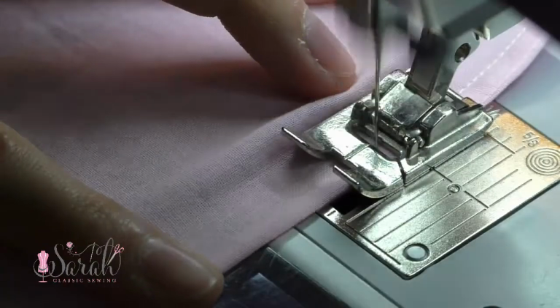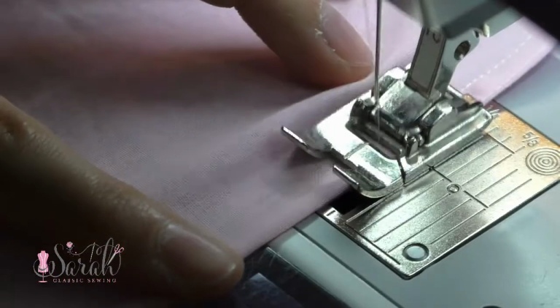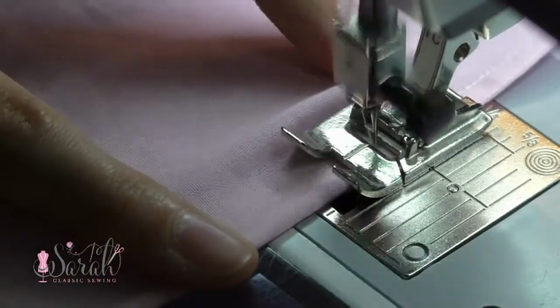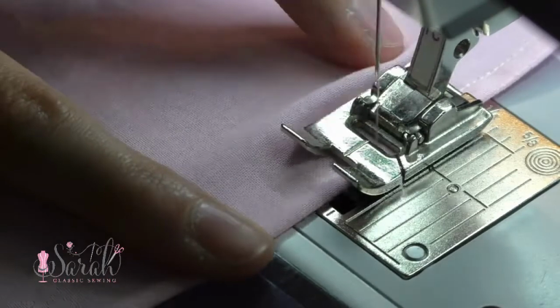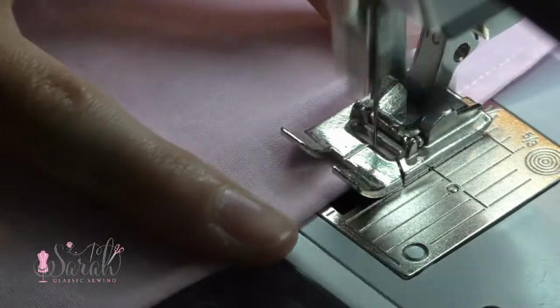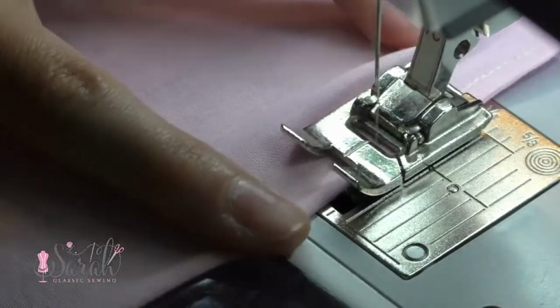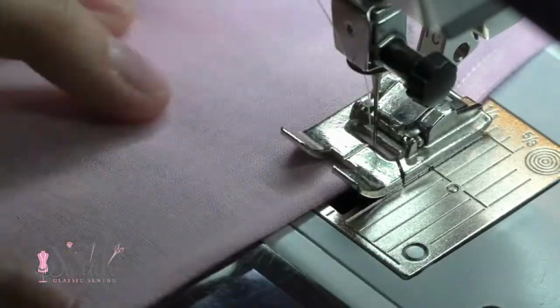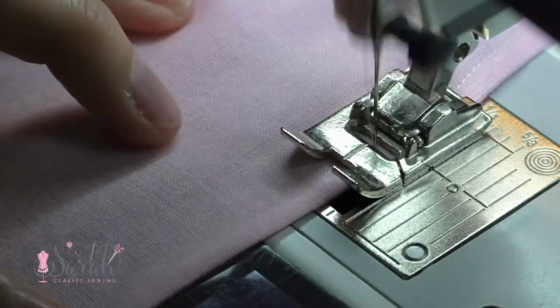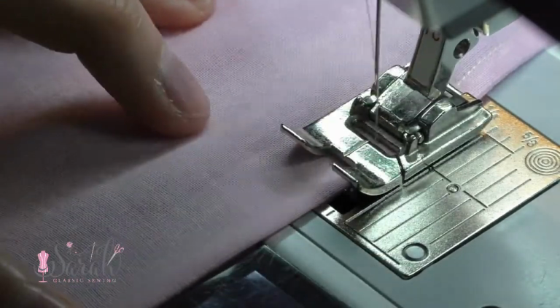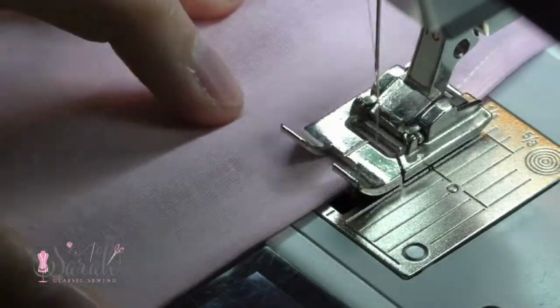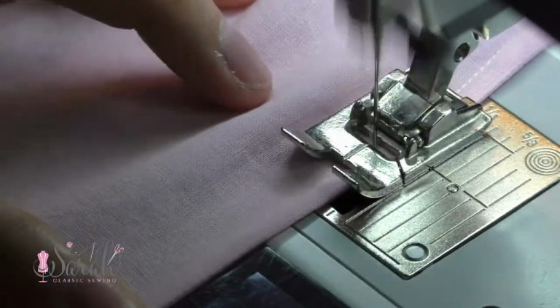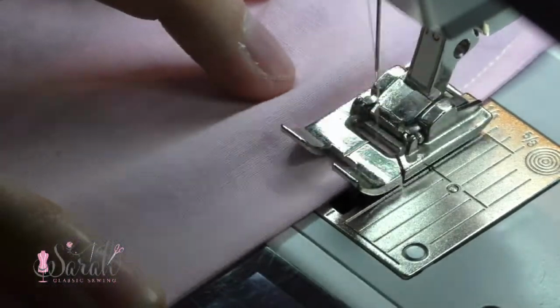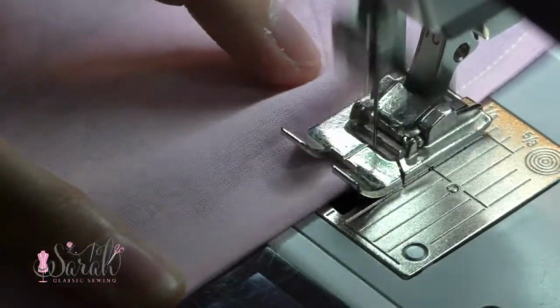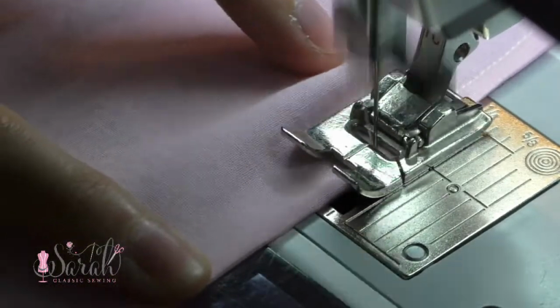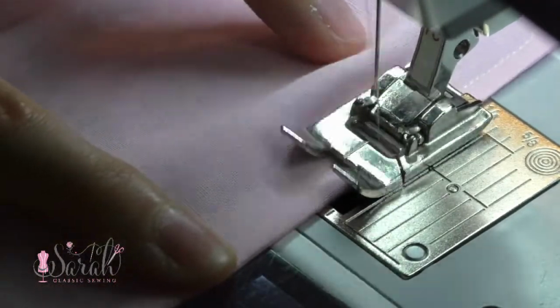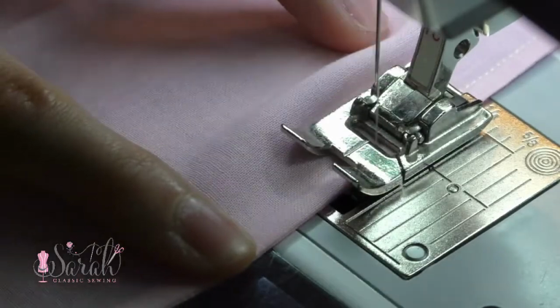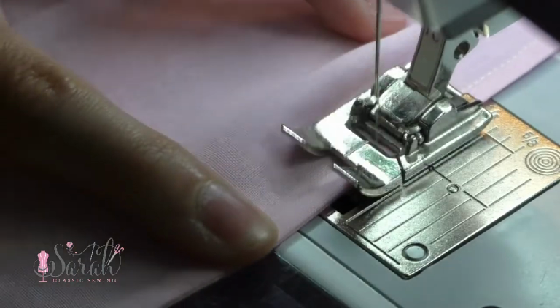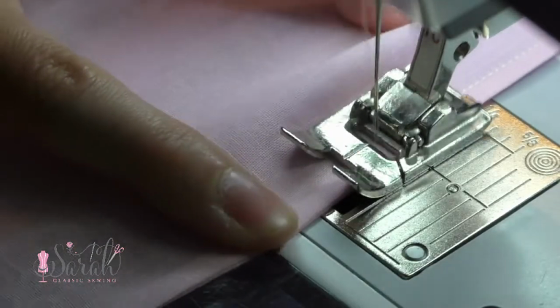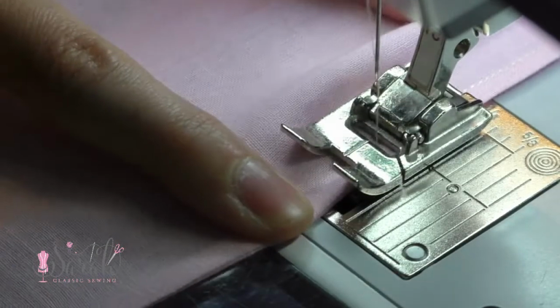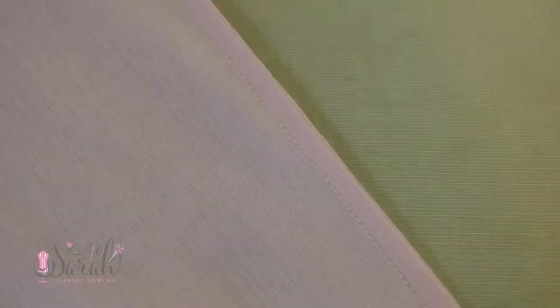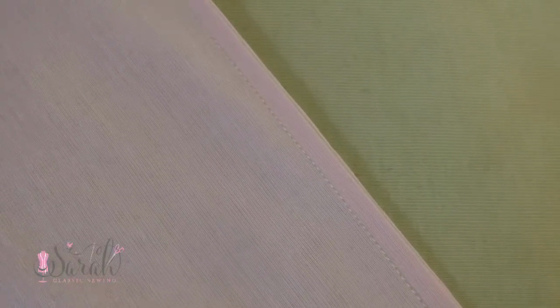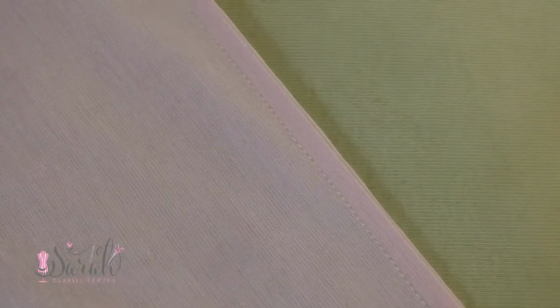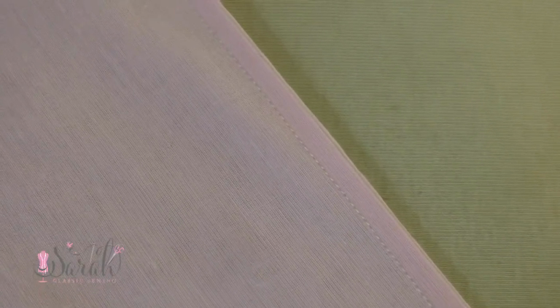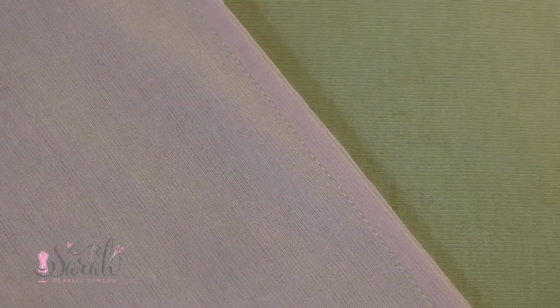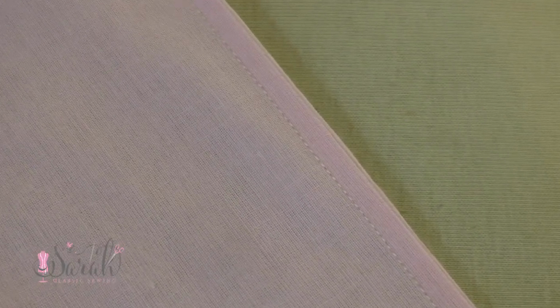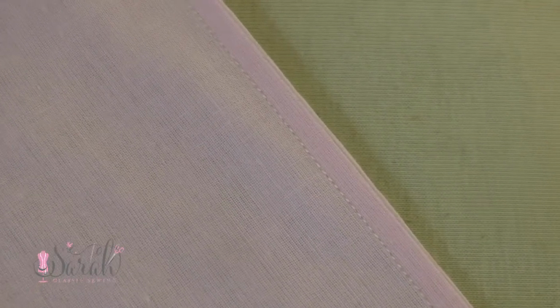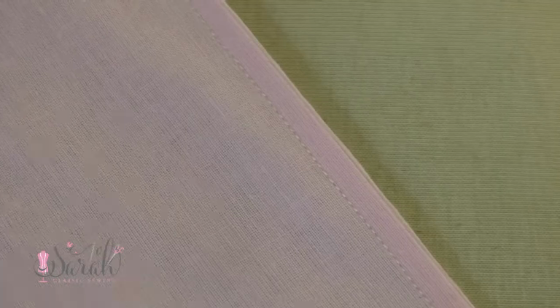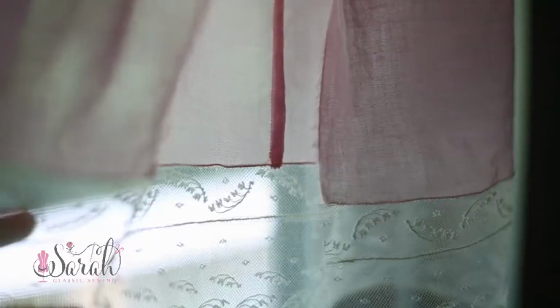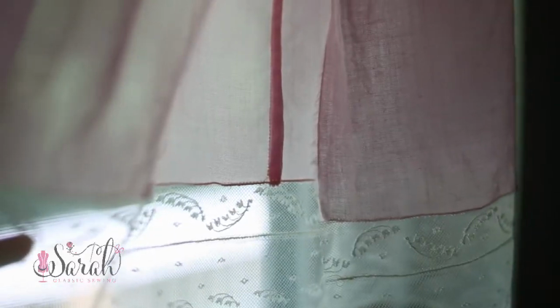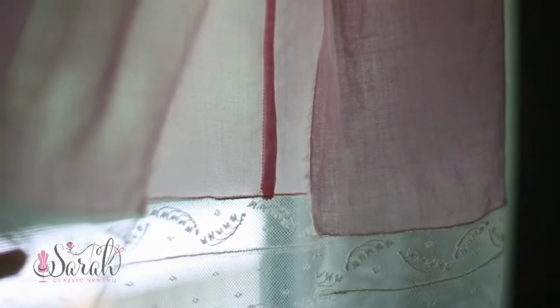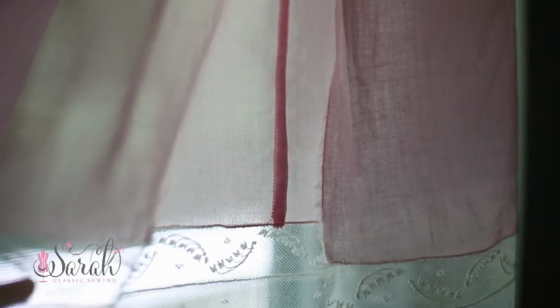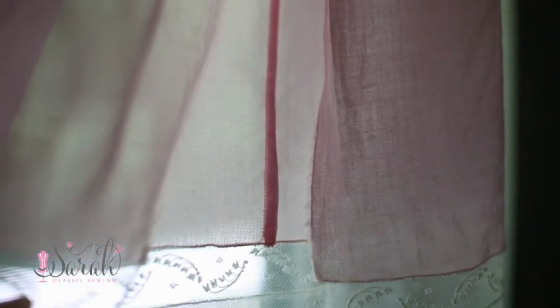So finally, stitch right down on the other side of those raw edges. This will leave you with a pretty enclosed seam, known as the French seam. Now I like to stitch as close to the raw edges as possible as opposed to leaving a gap — I just think it's a cleaner look.